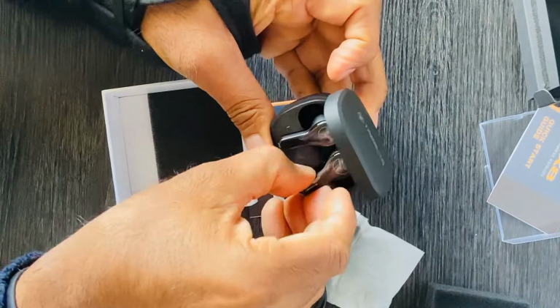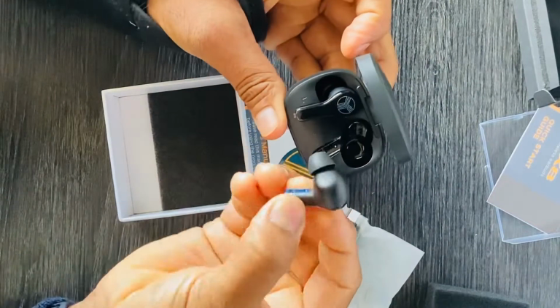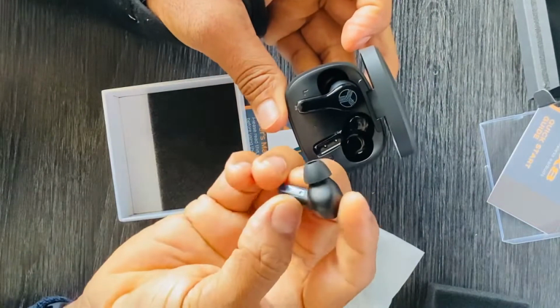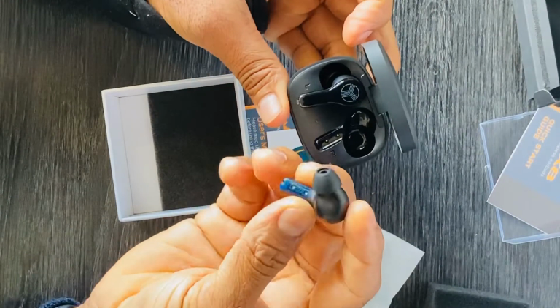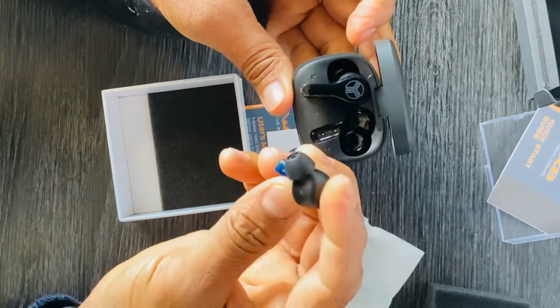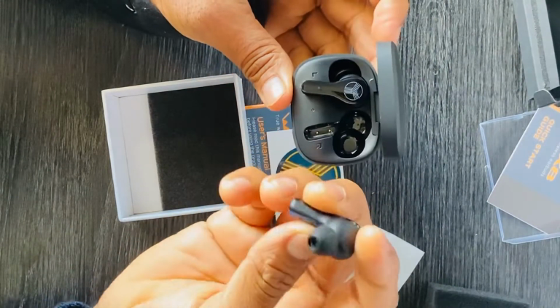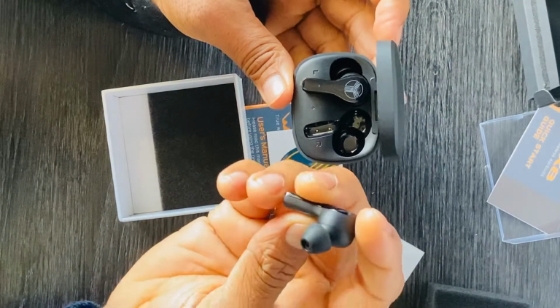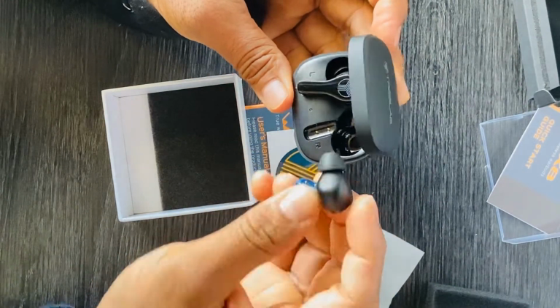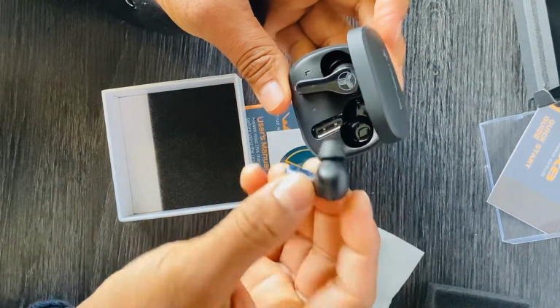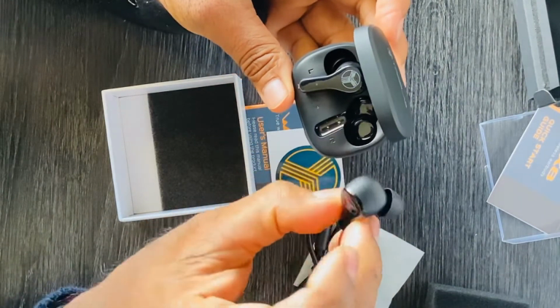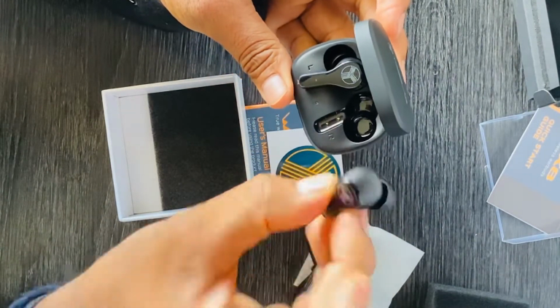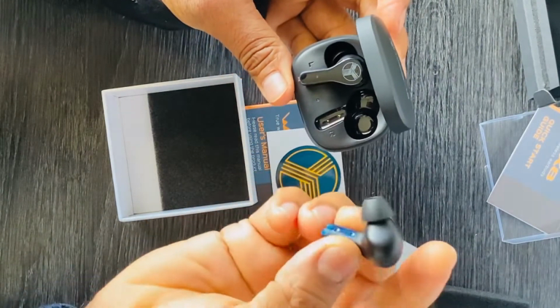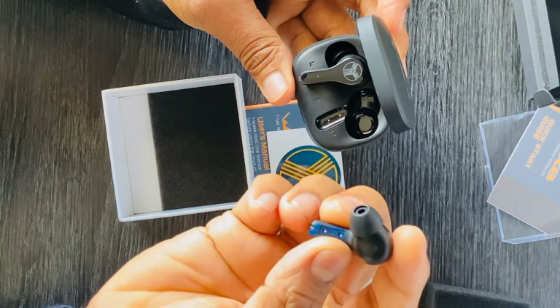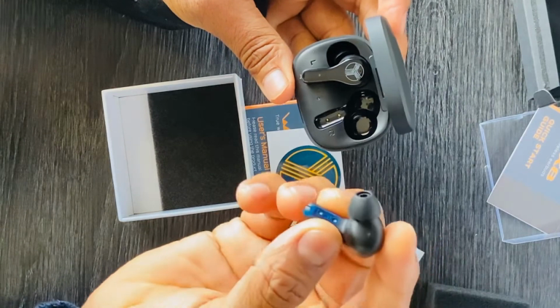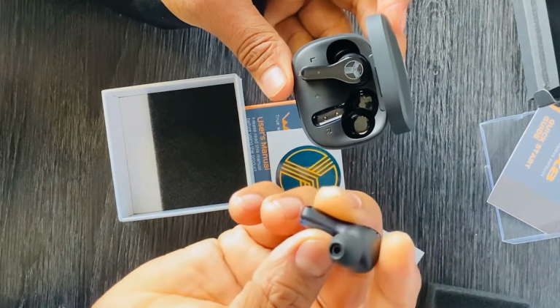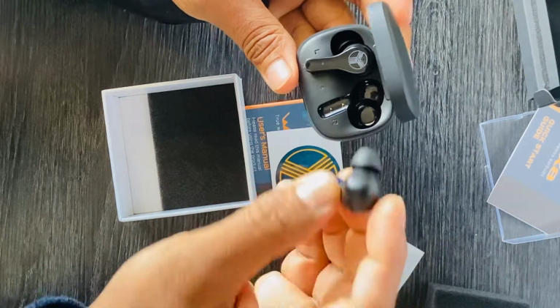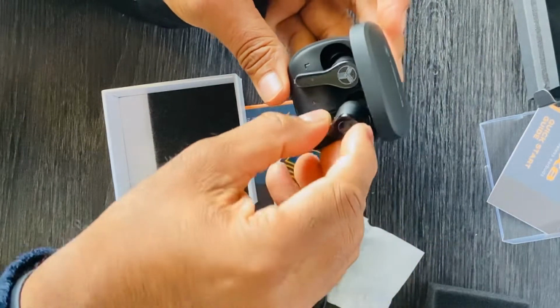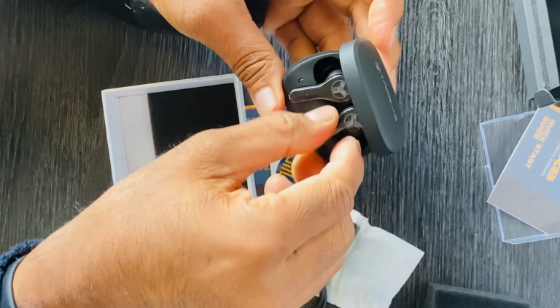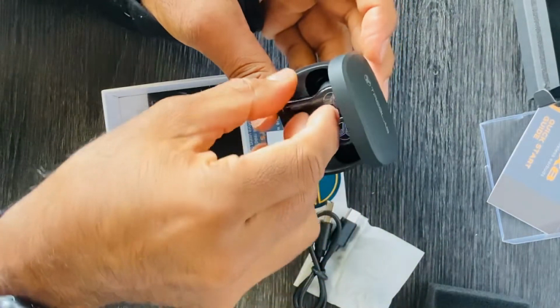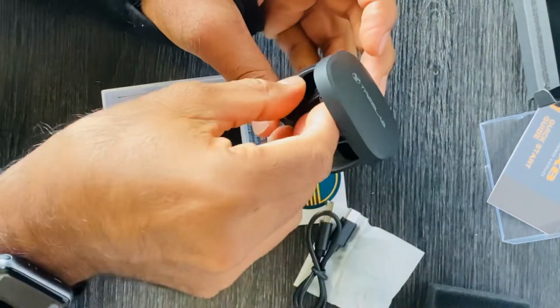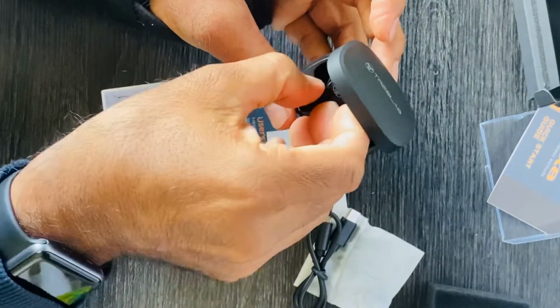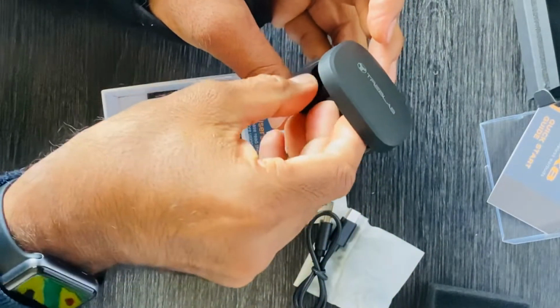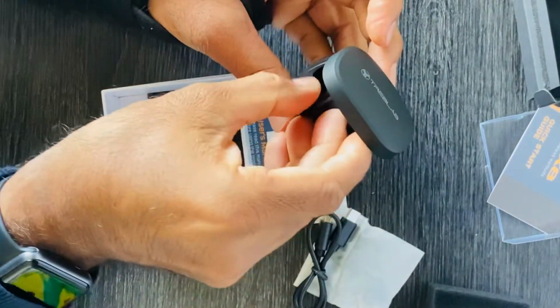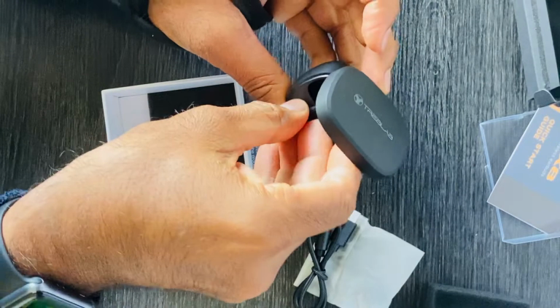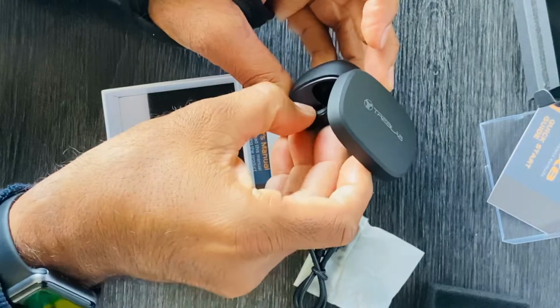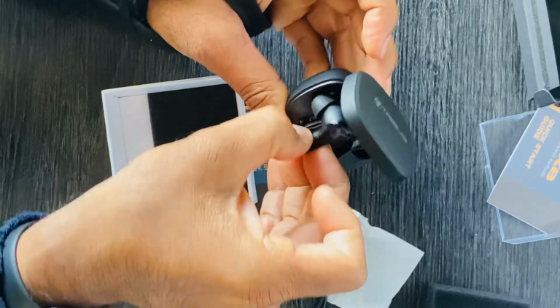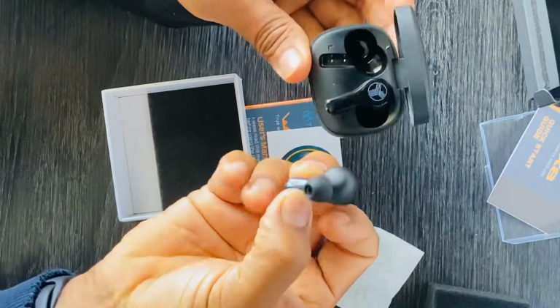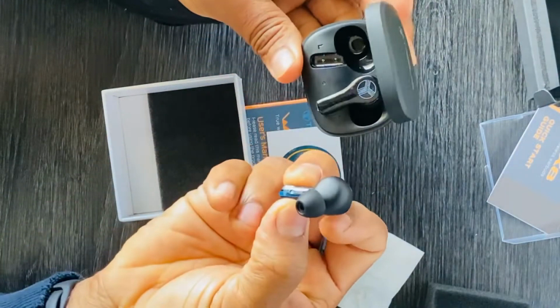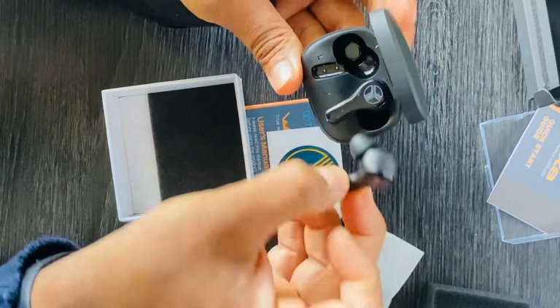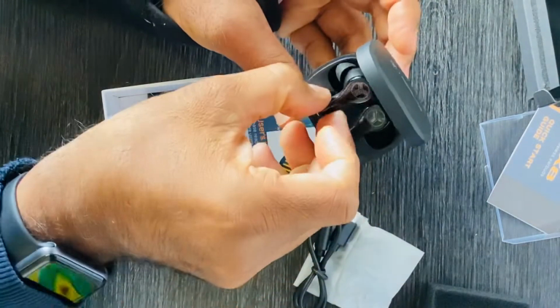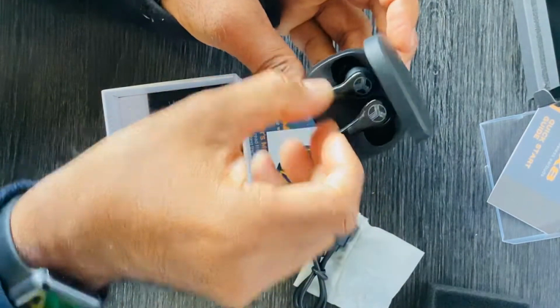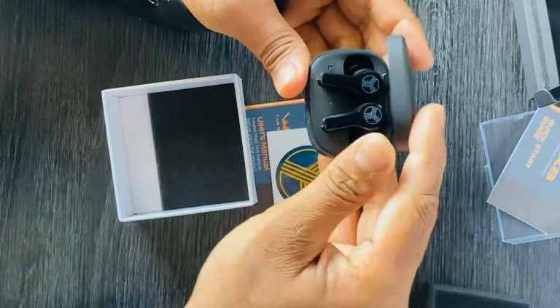So these are the earbuds — I think they look good, a little bigger in size. I'll post review comments later, and that's it for this video.